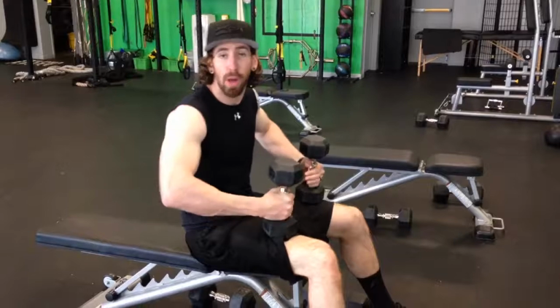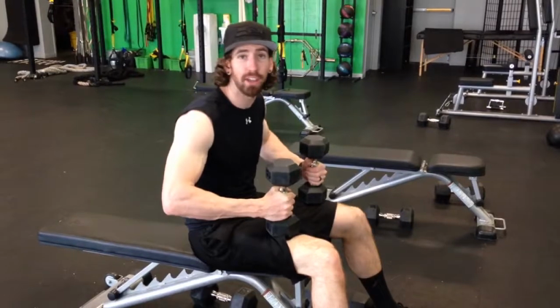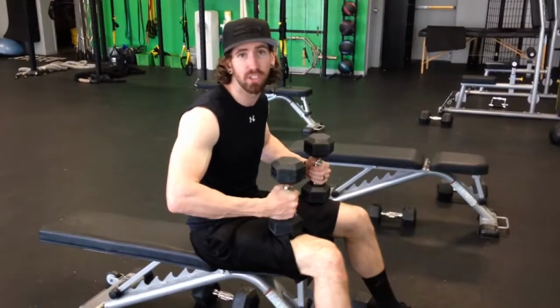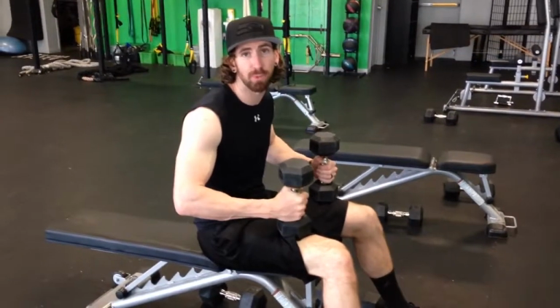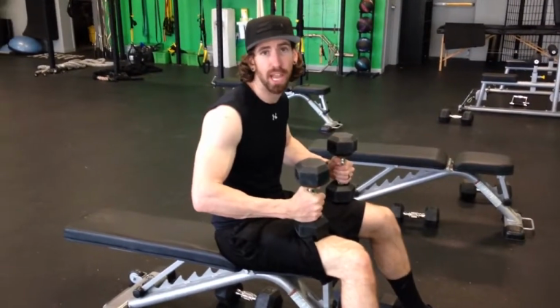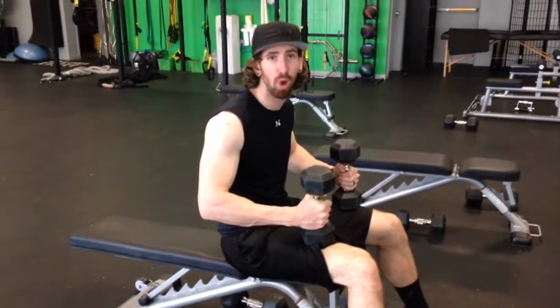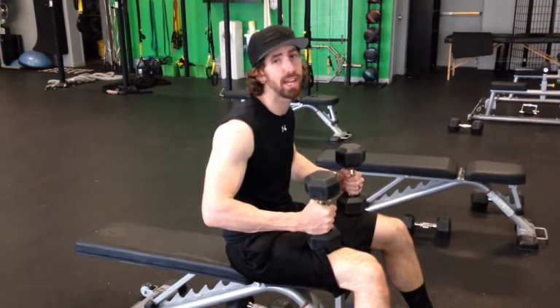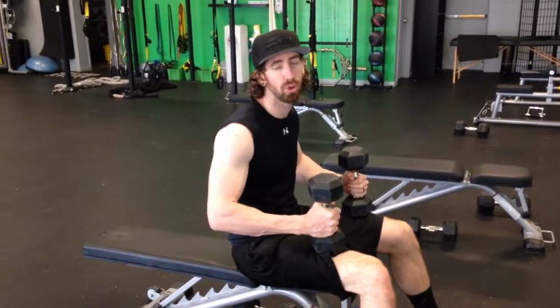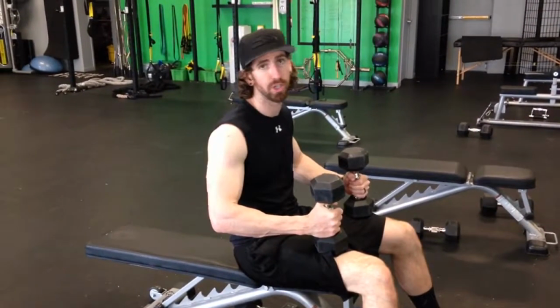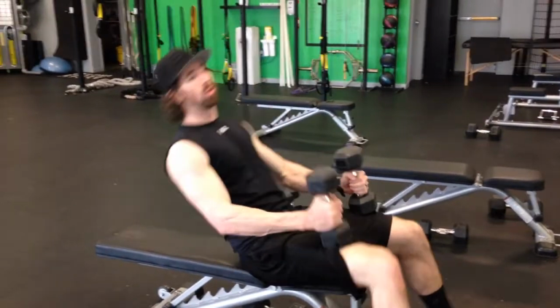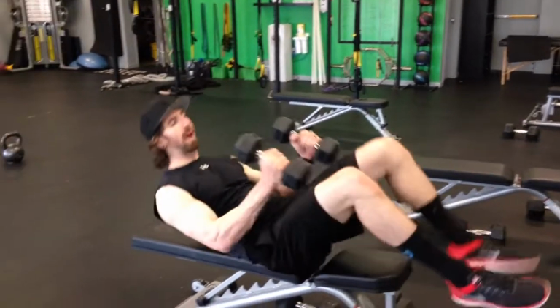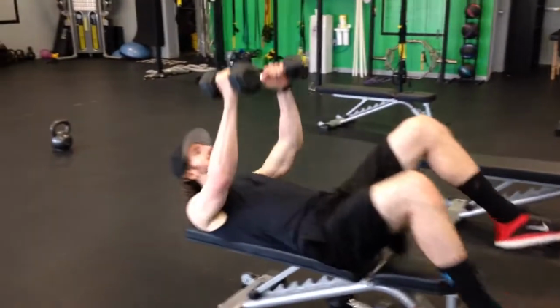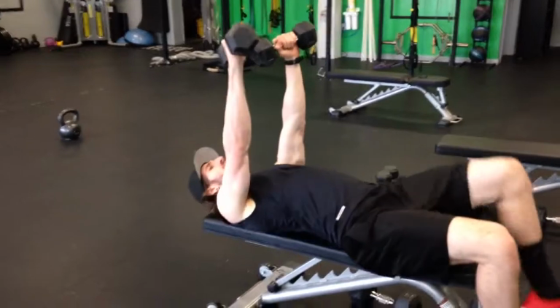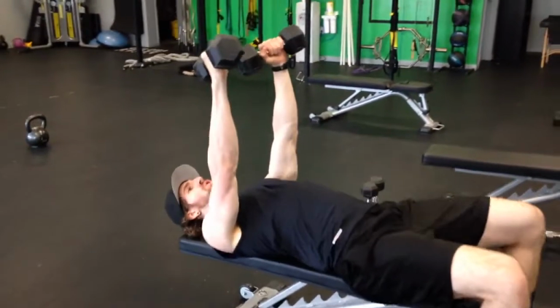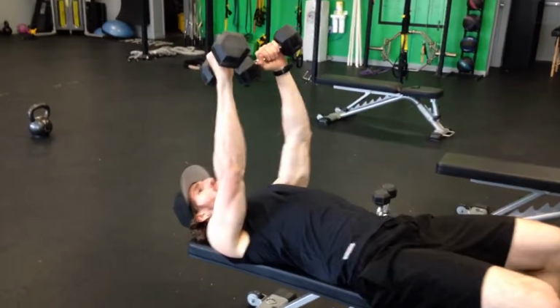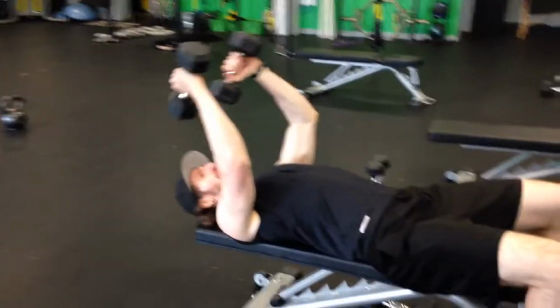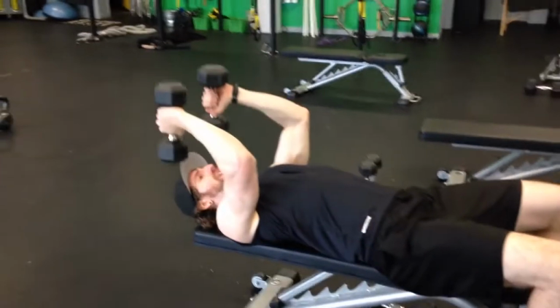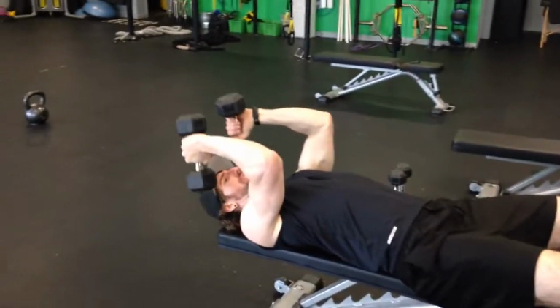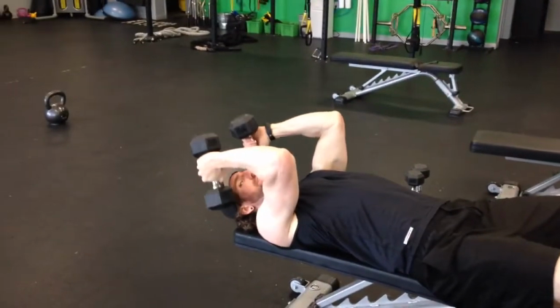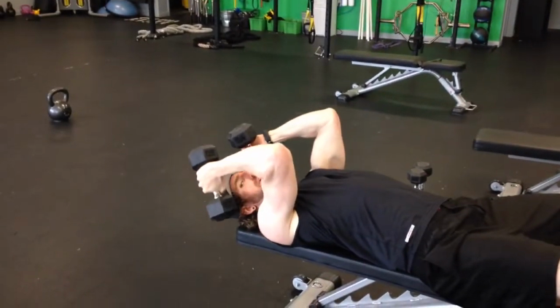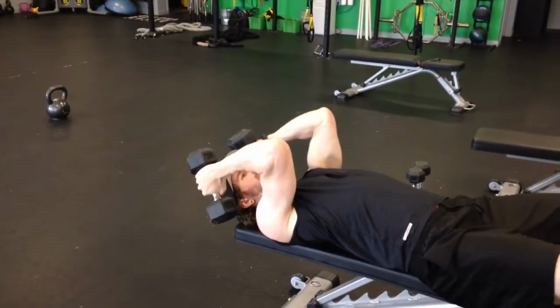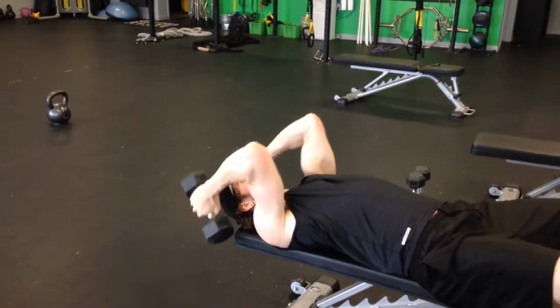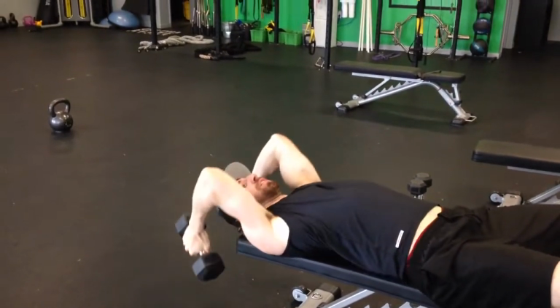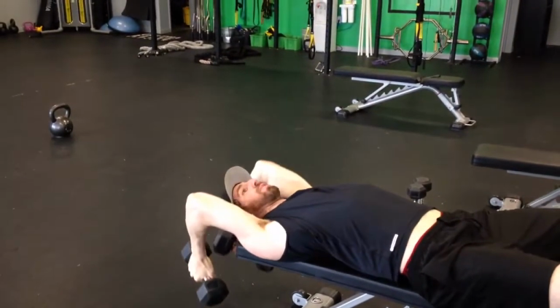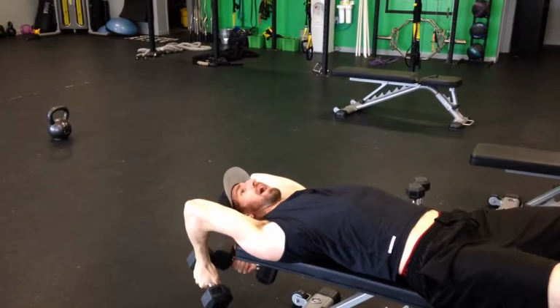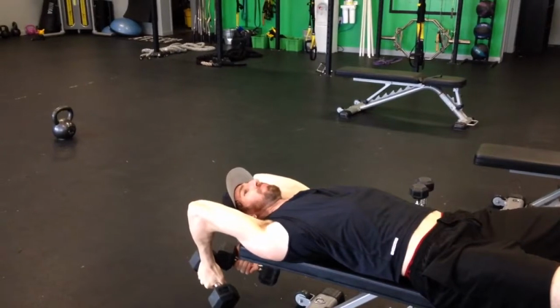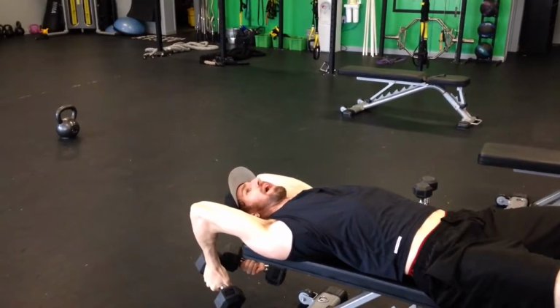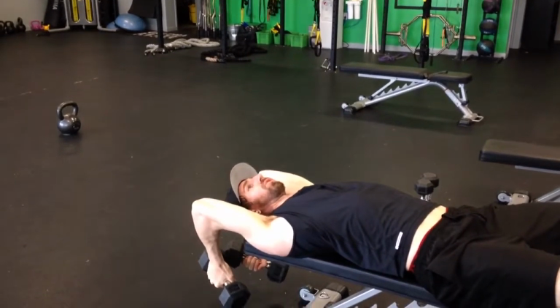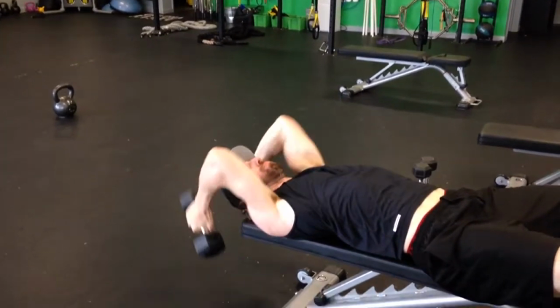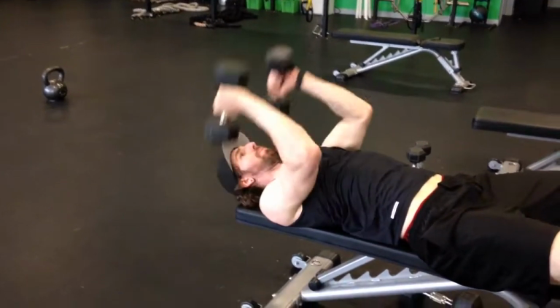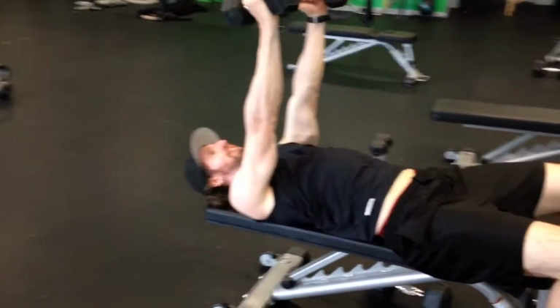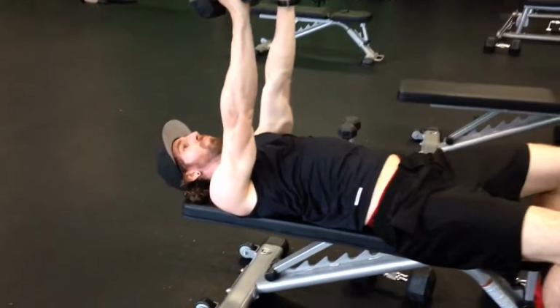The dumbbell kennelie is a mix between a pullover and a skull crusher. Rock back with your weights, drop the dumbbells down to your head with elbows staying inside, then reach back. Try to keep the low back against the ground. Pull up and extend — one move.